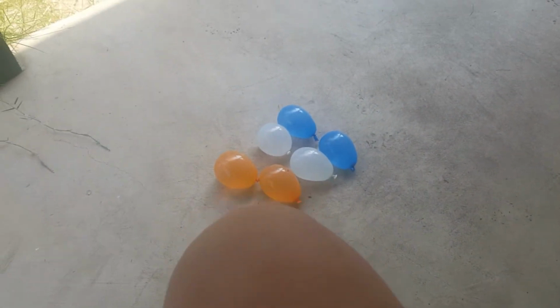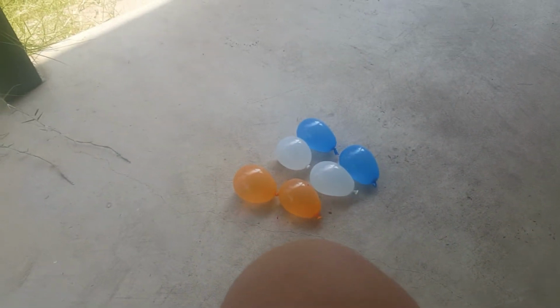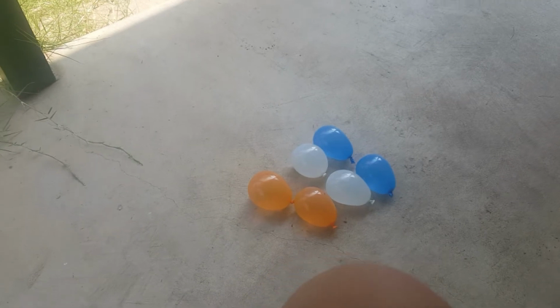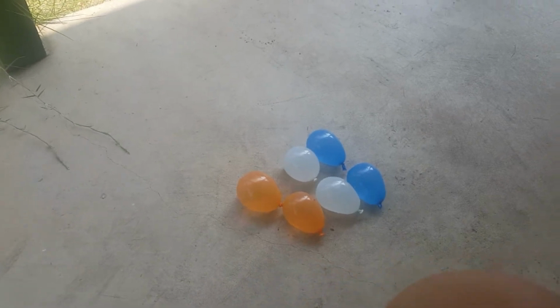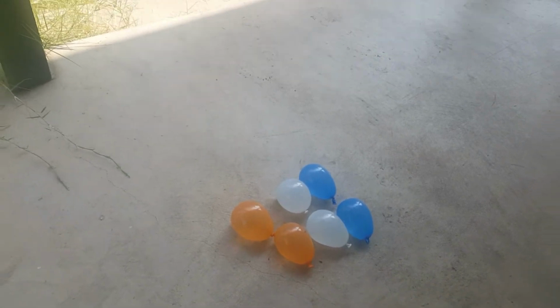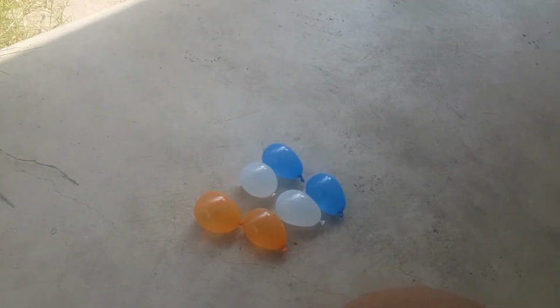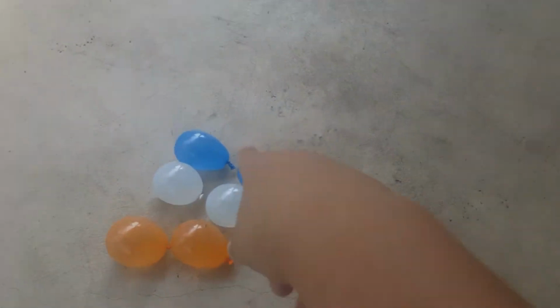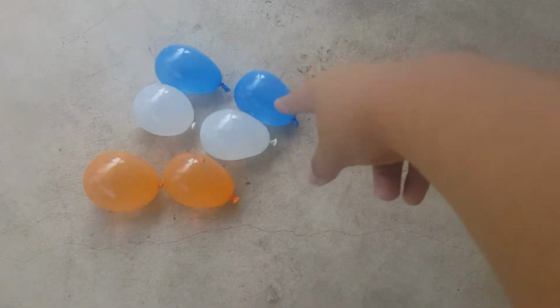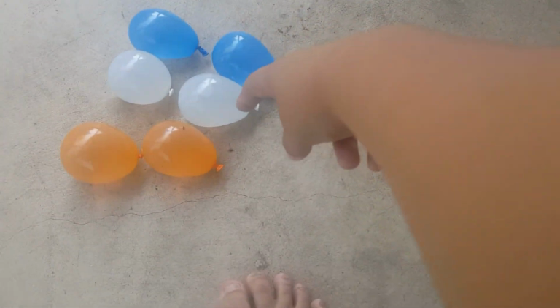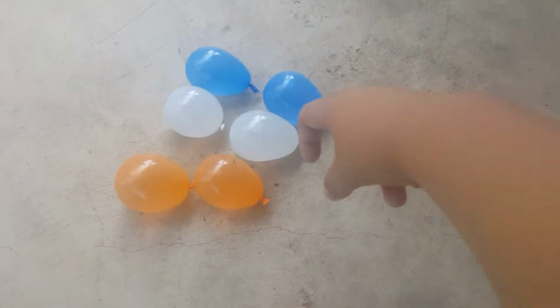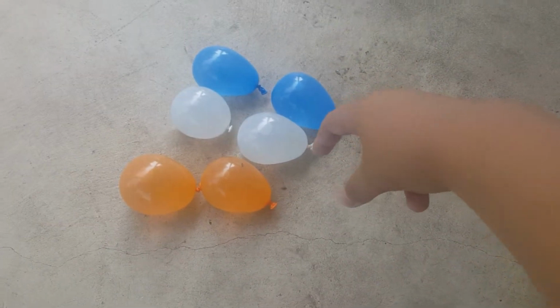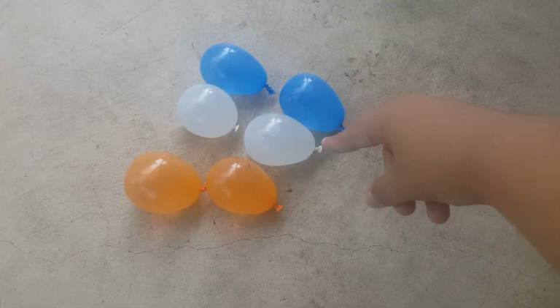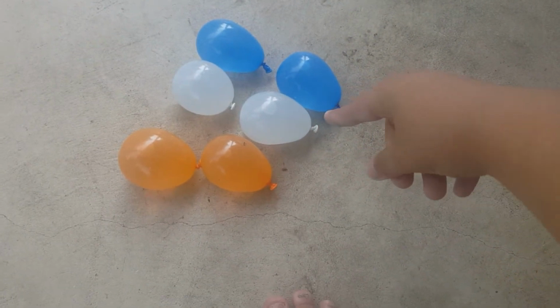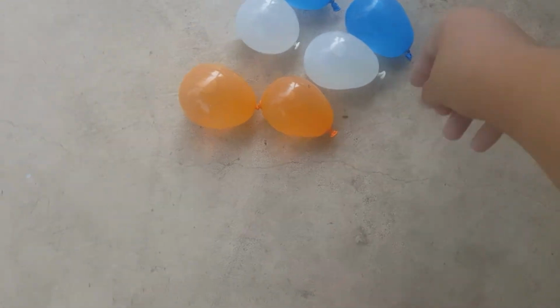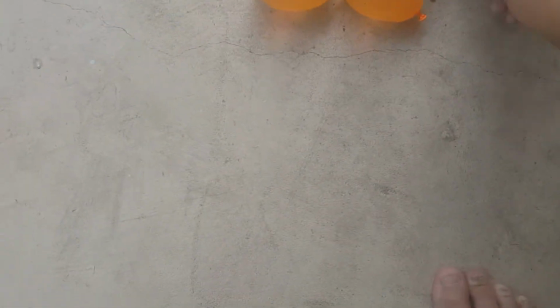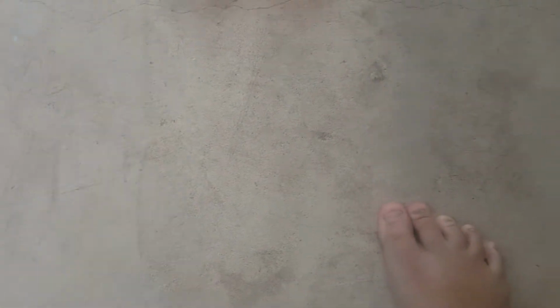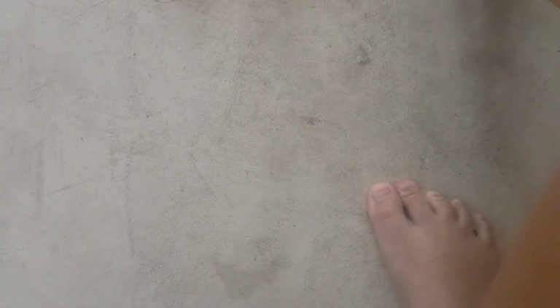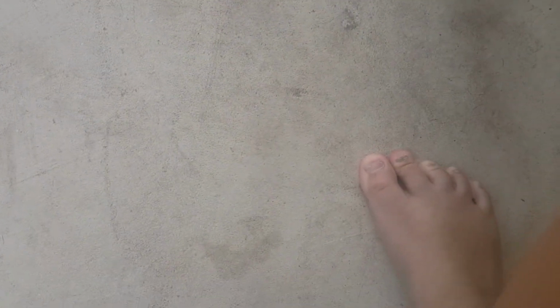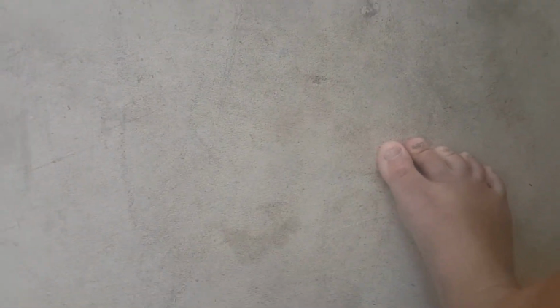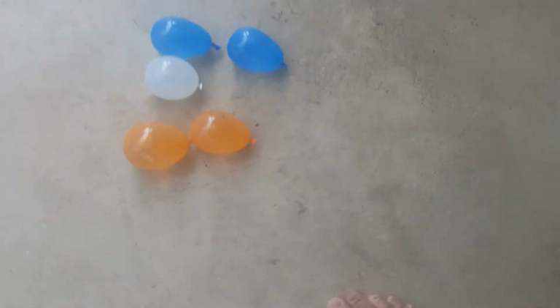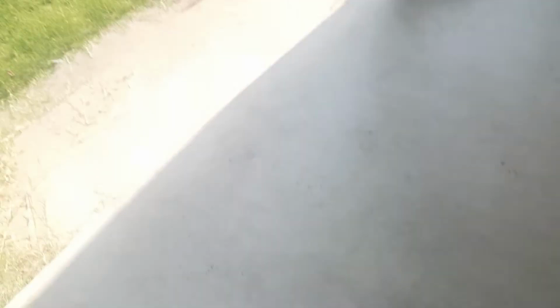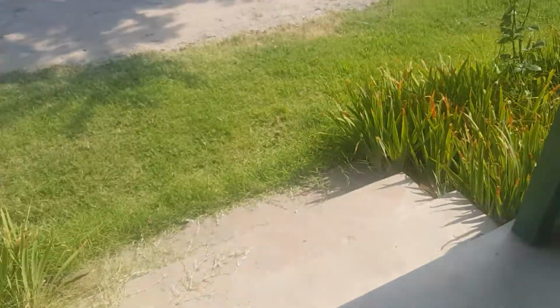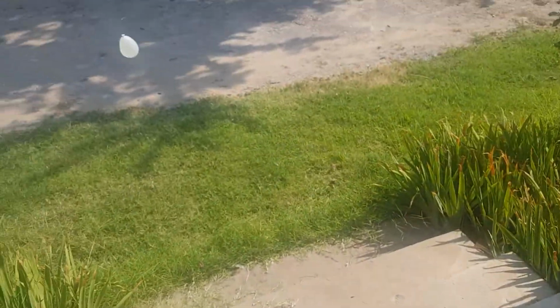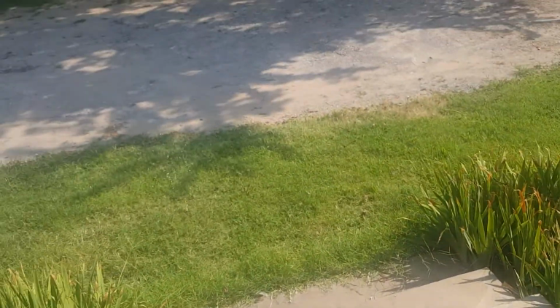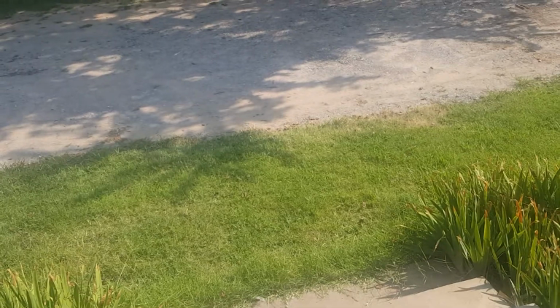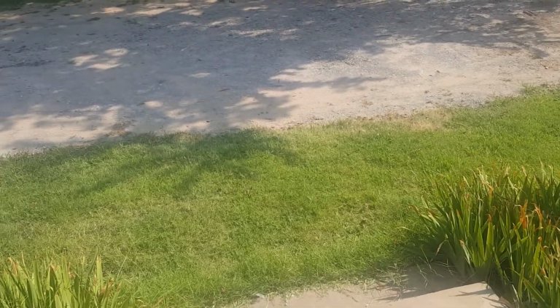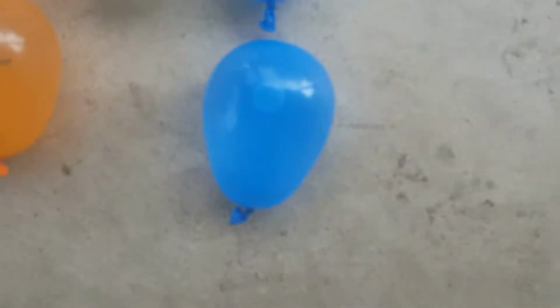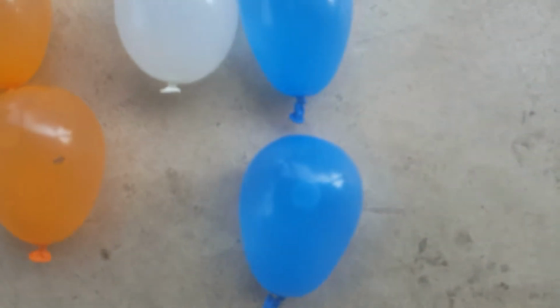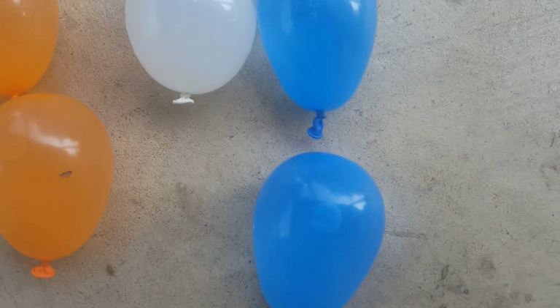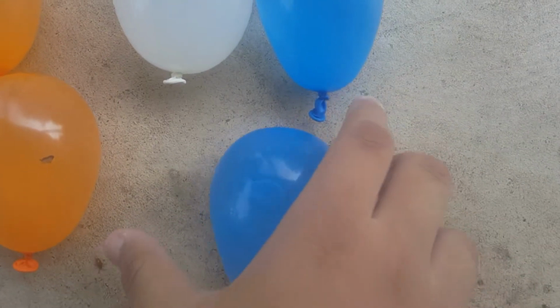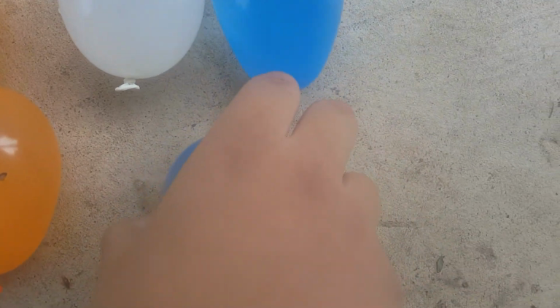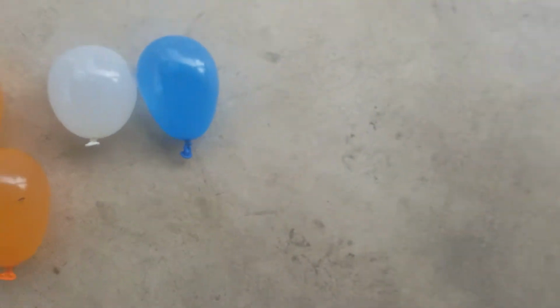By the way, let's get popping! Which one should I start with first? I'm gonna start with this white one. Next I will do this blue one.